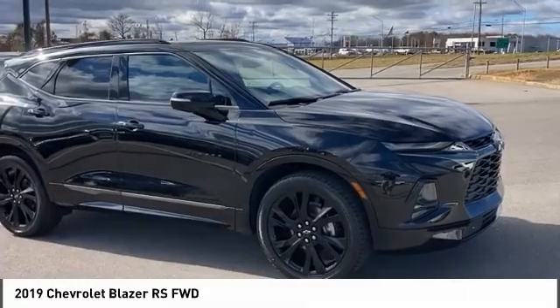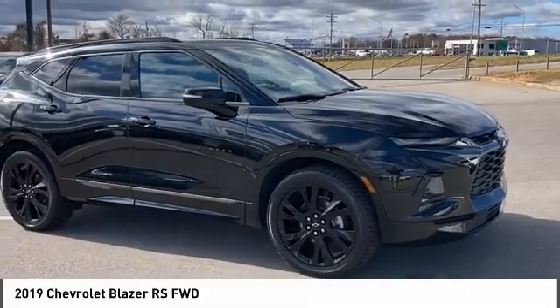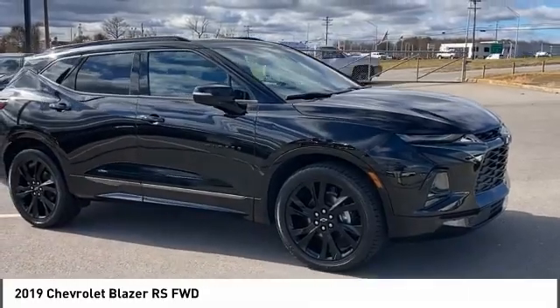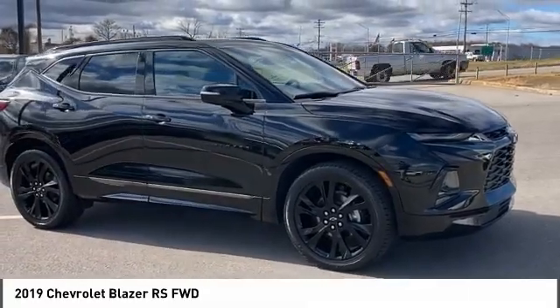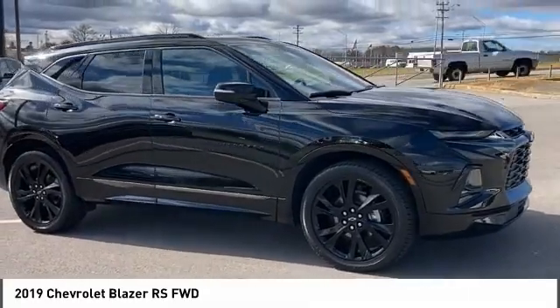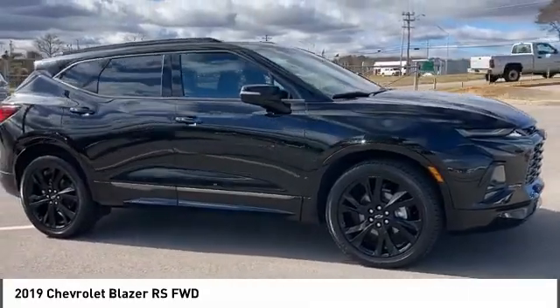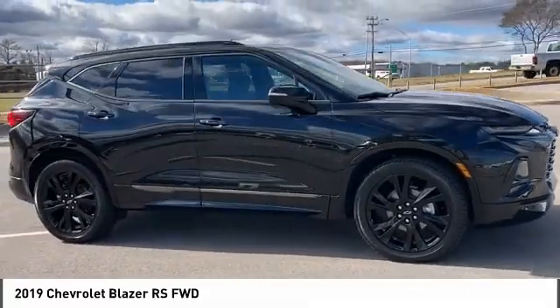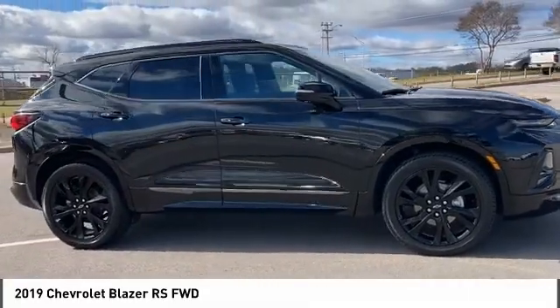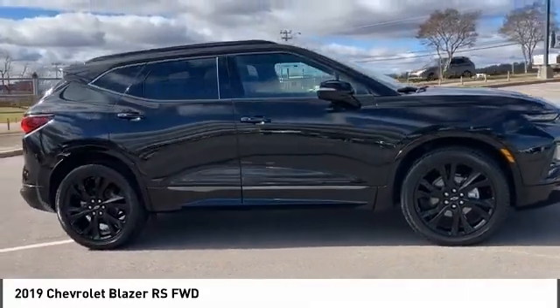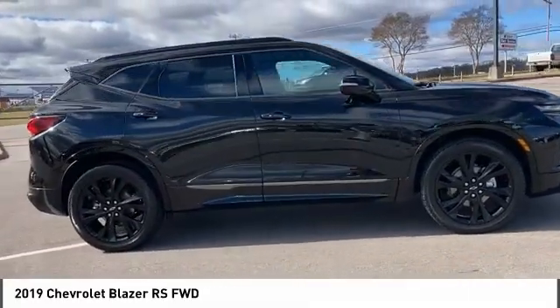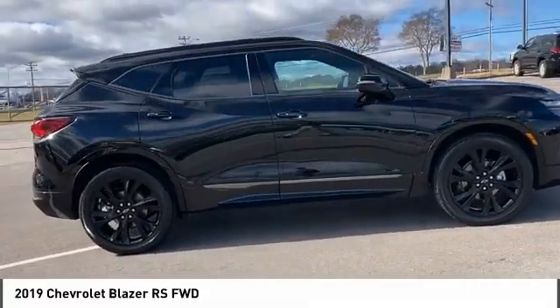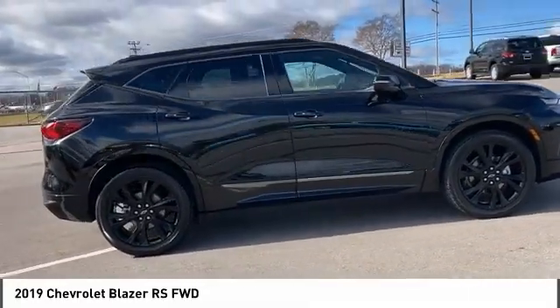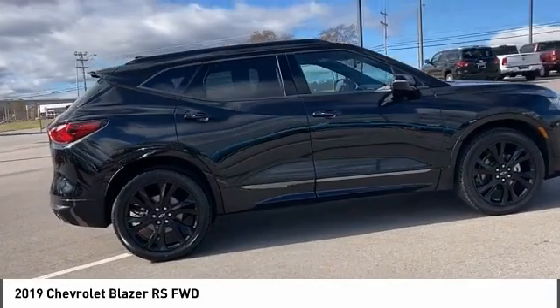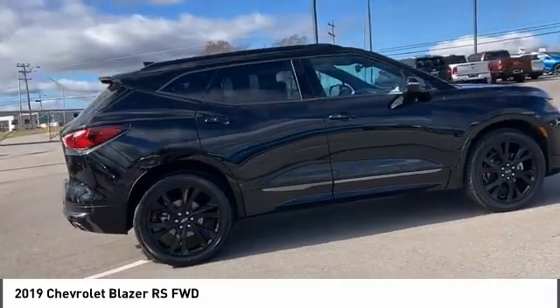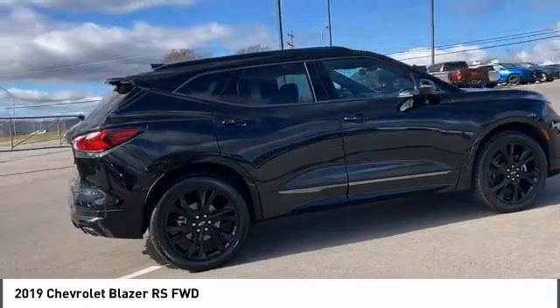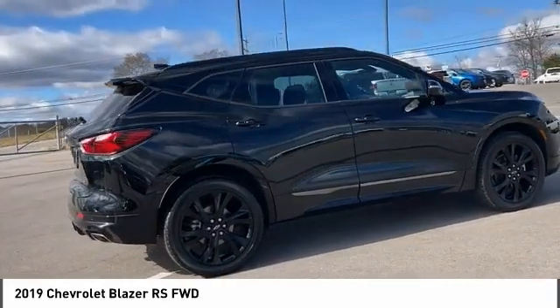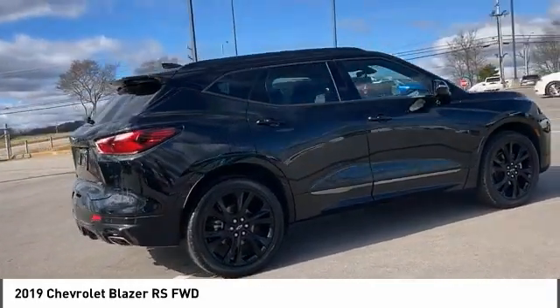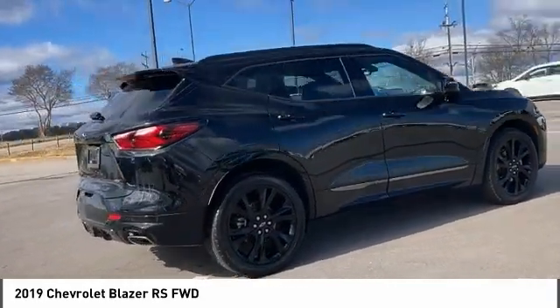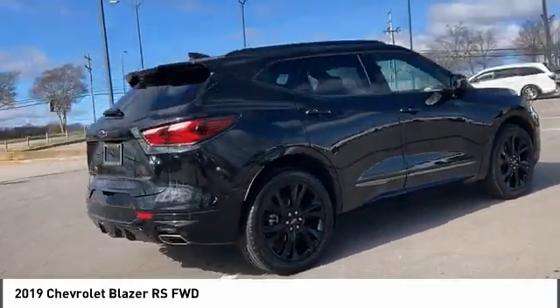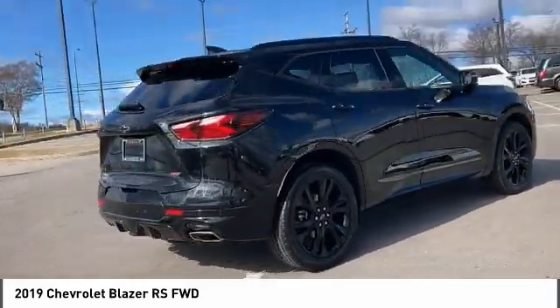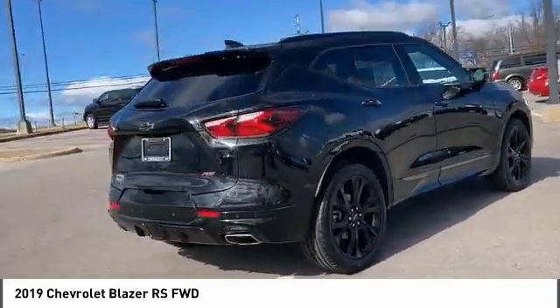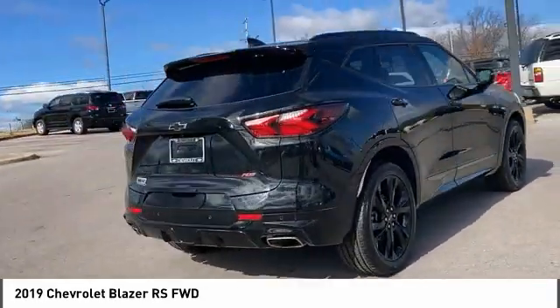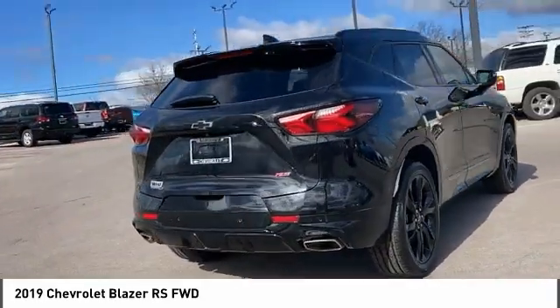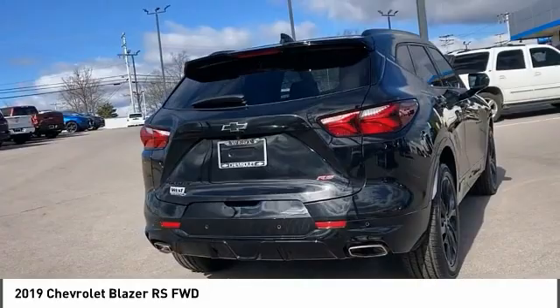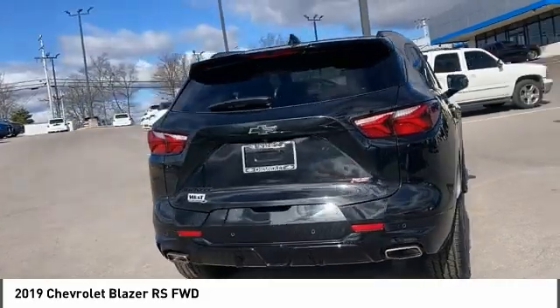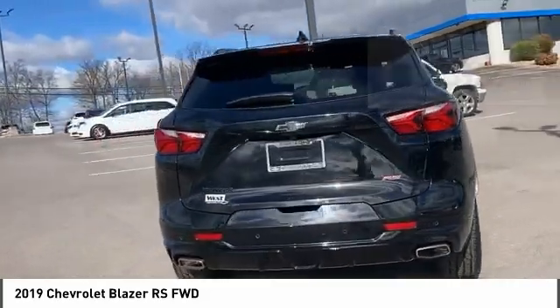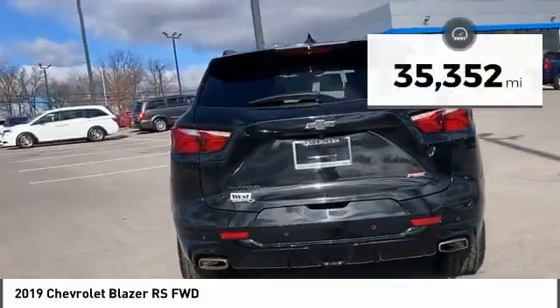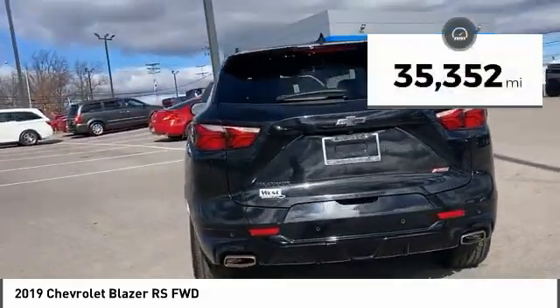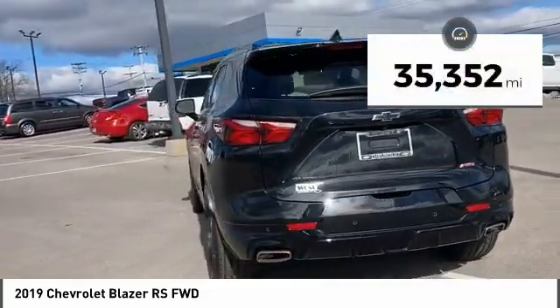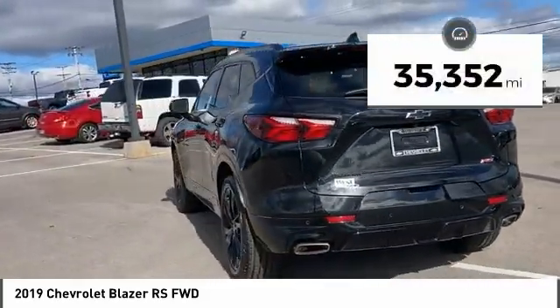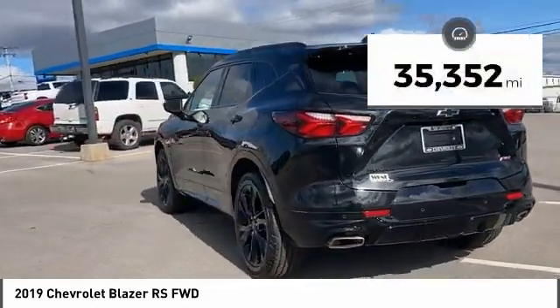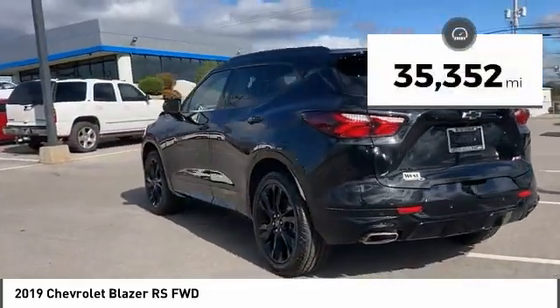Looking for the right vehicle? Check out the 2019 Blazer. The Chevrolet Blazer is fun to drive around town, comfortable to ride in, and decently capable off-road. This vehicle has less than 40,000 miles.